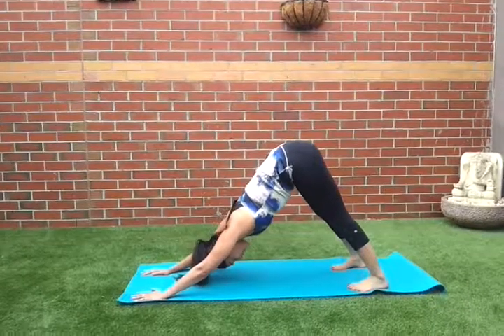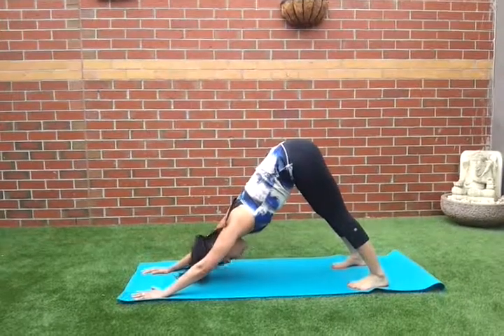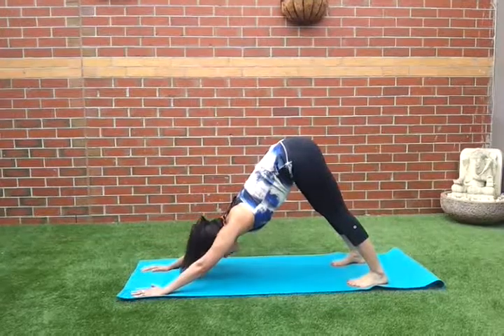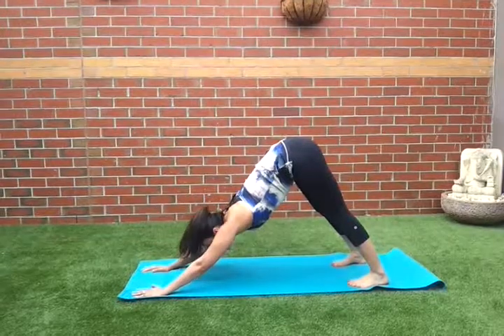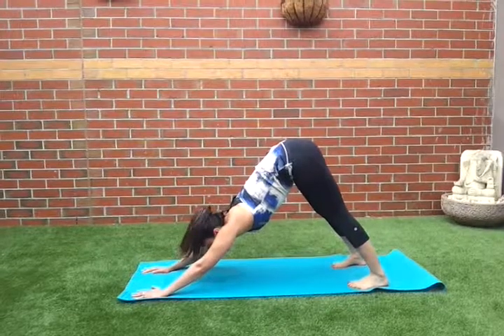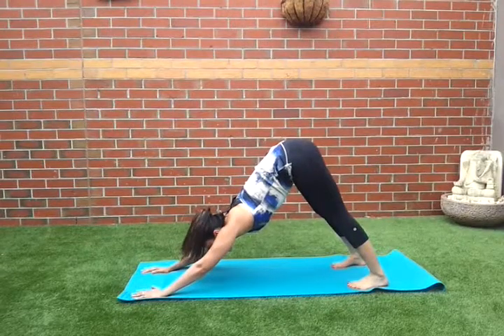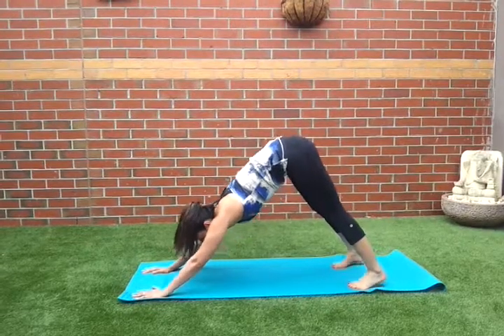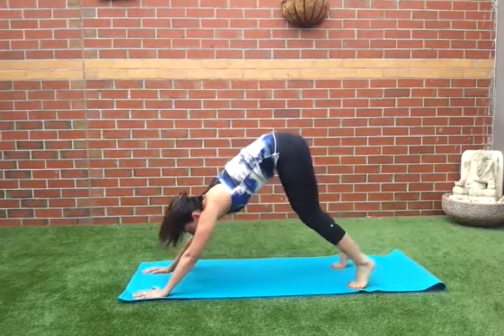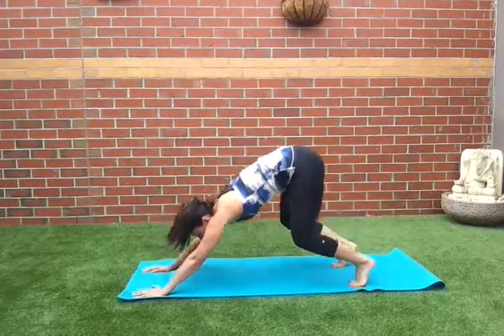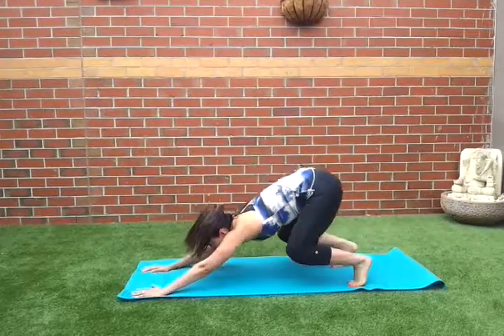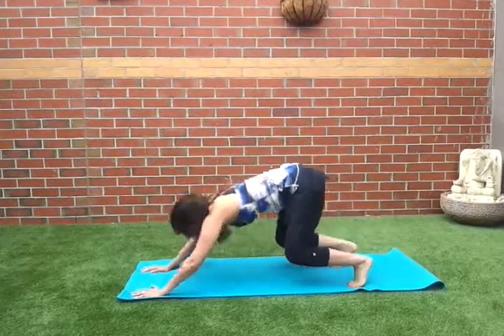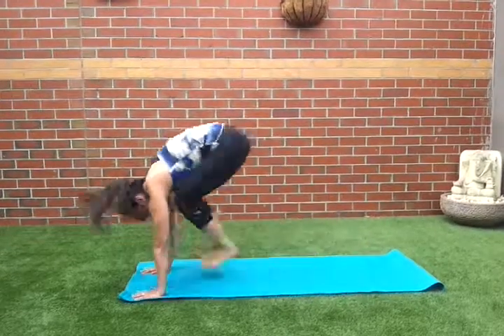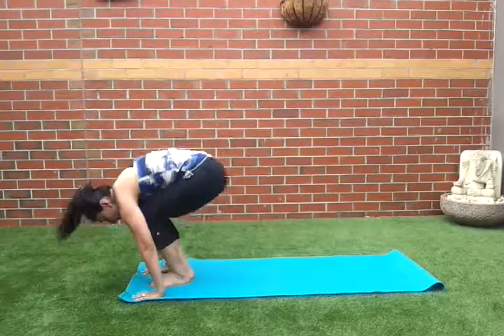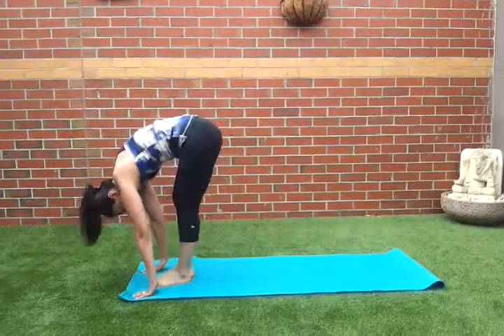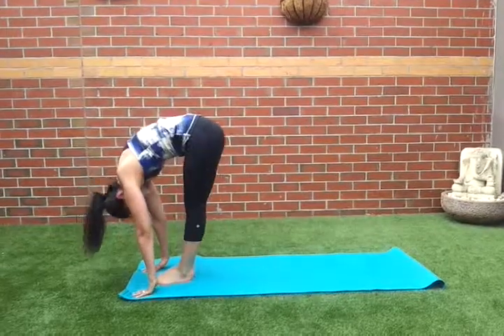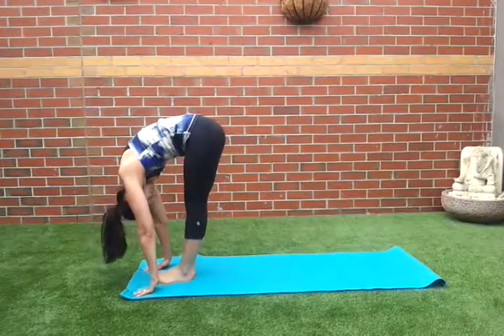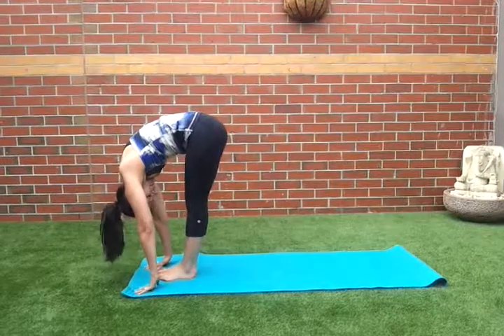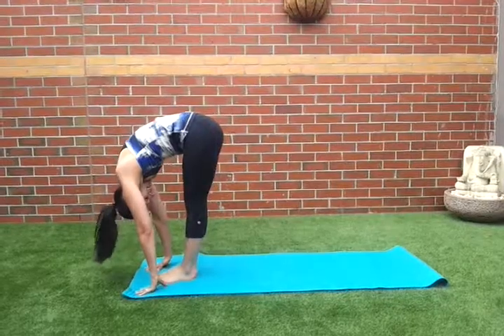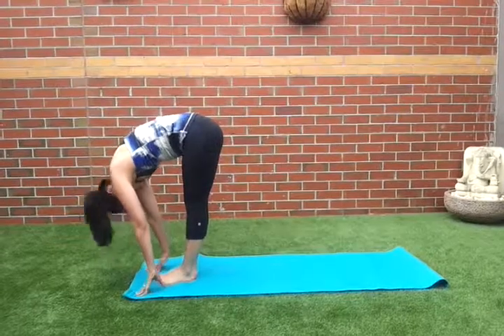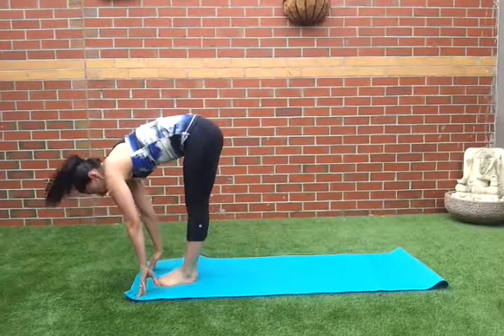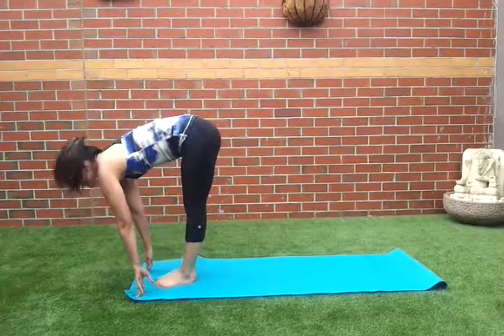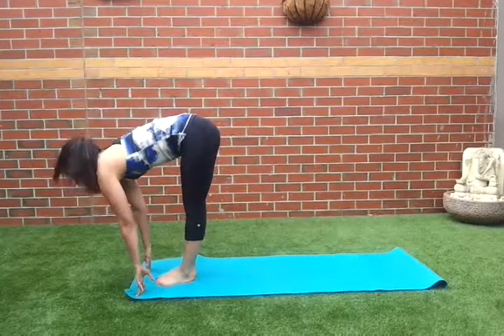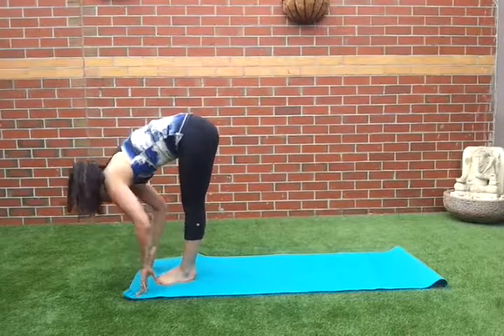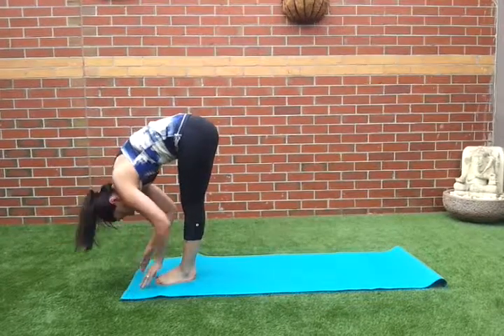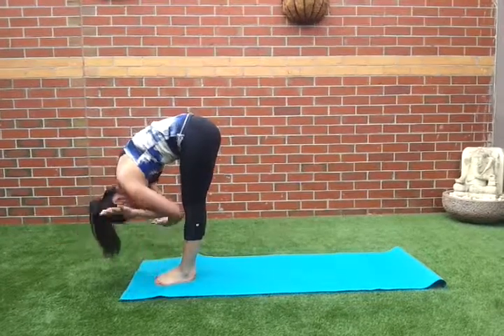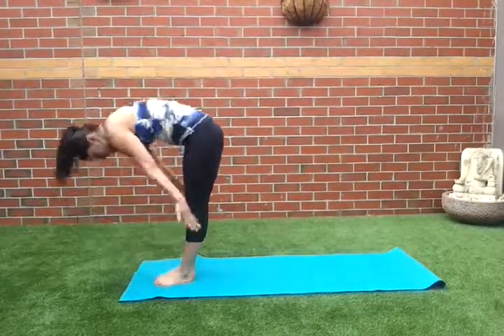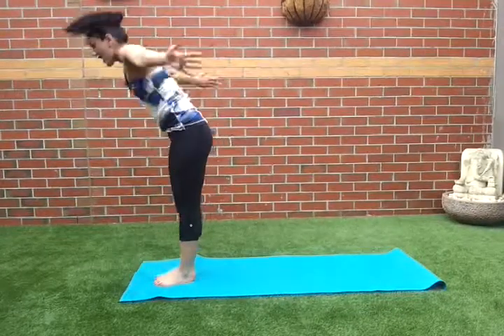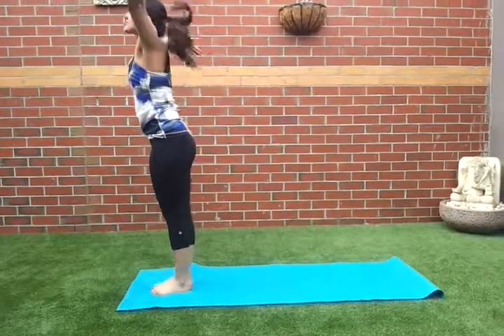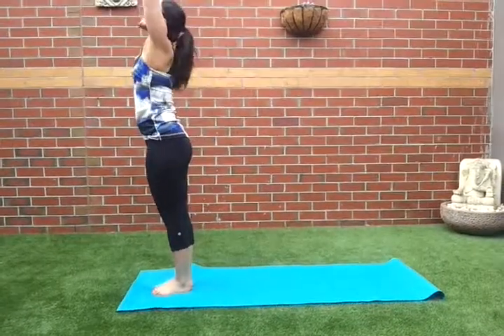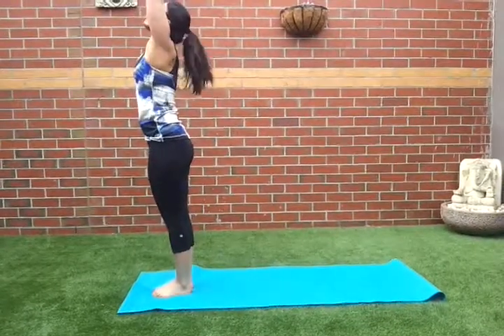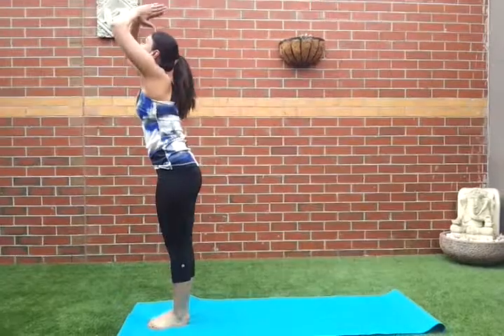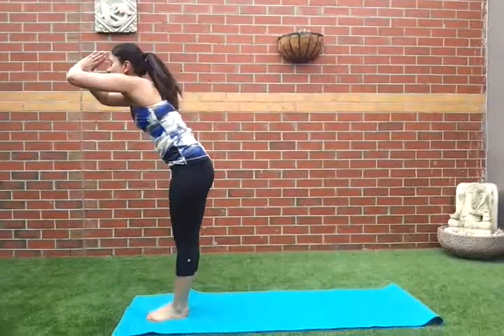Then we're going to look in between our hands, bend the knees, abs to lift, jump forward, tuck the neck in. Inhale, length of the spine. Exhale, tuck the neck in. Inhale, reach up.